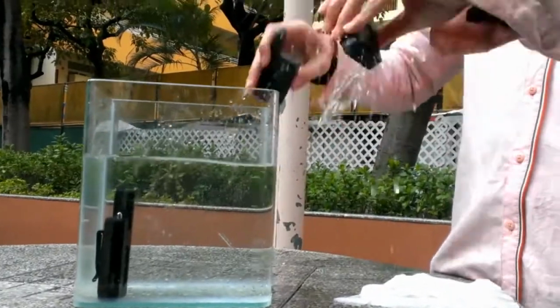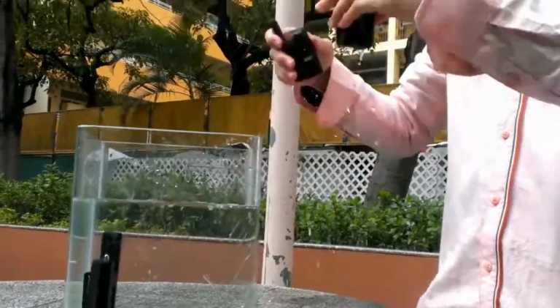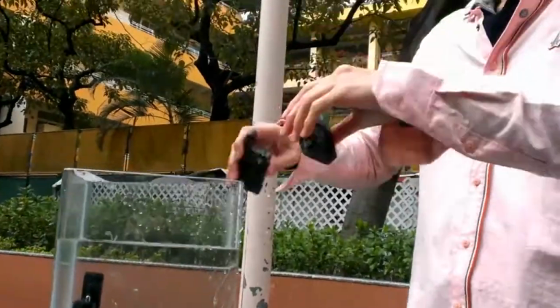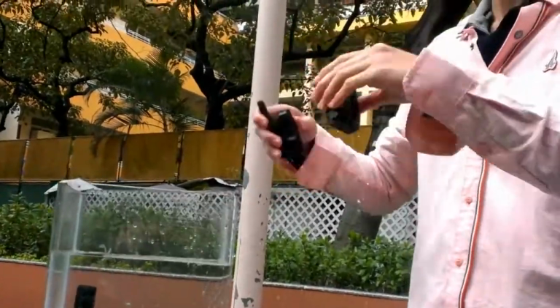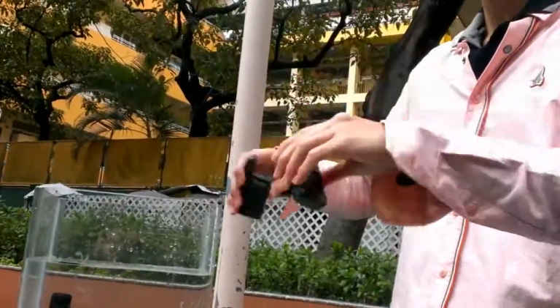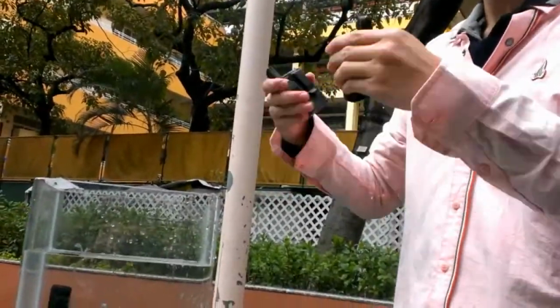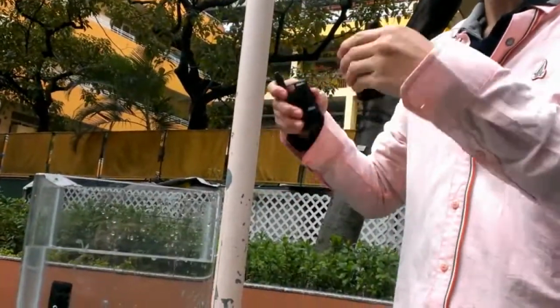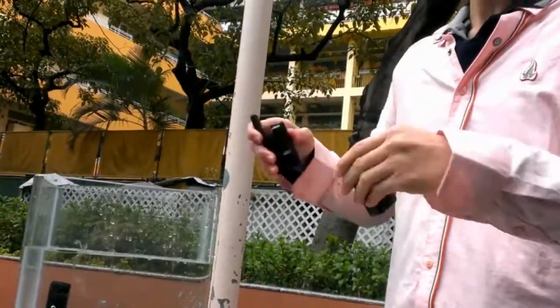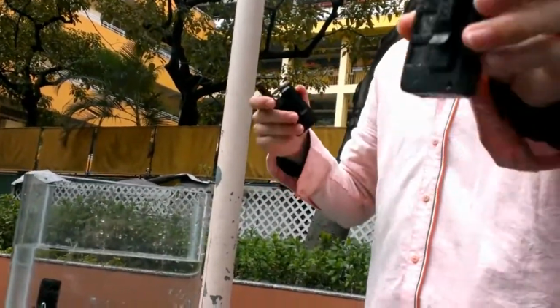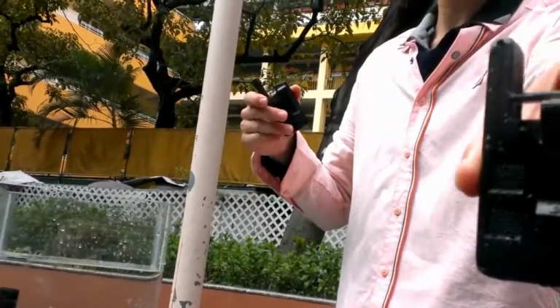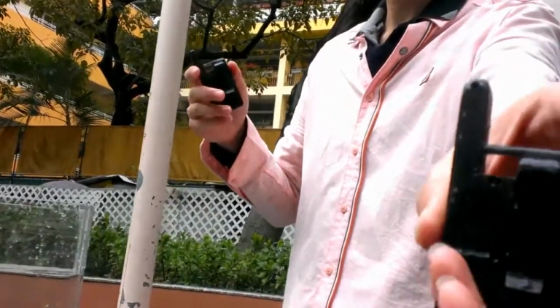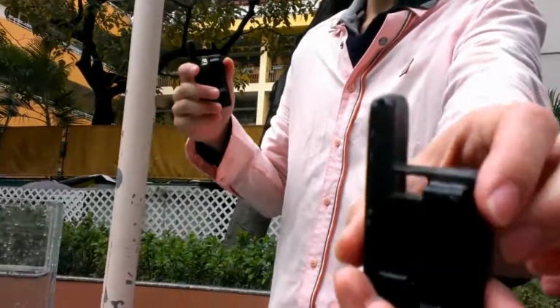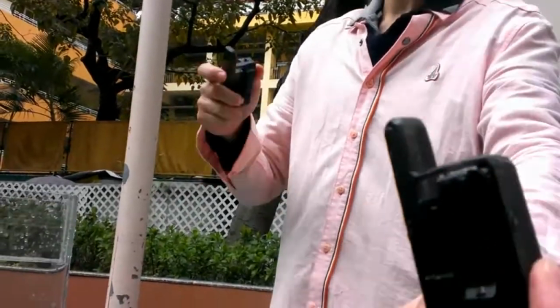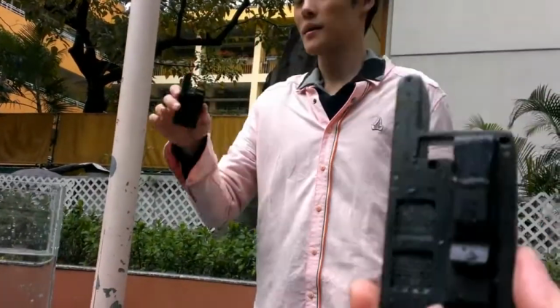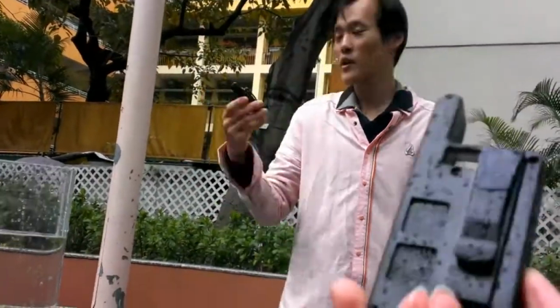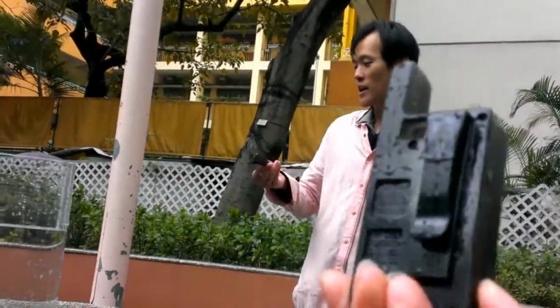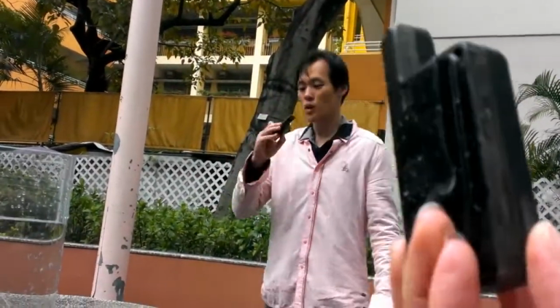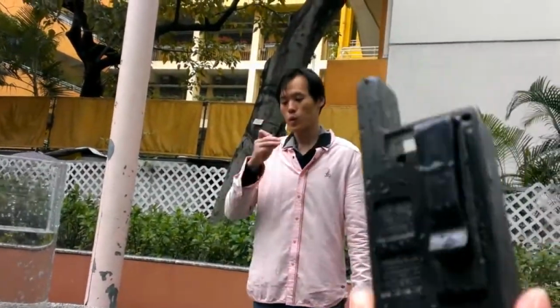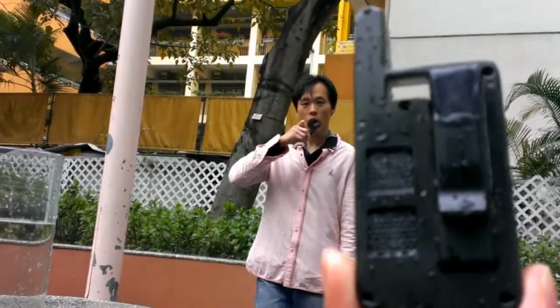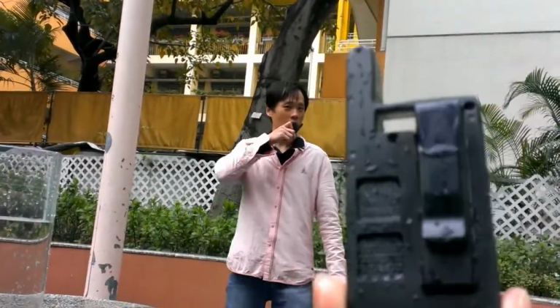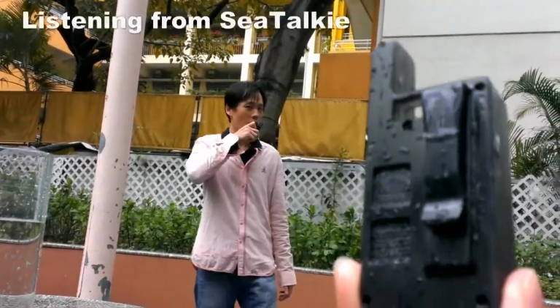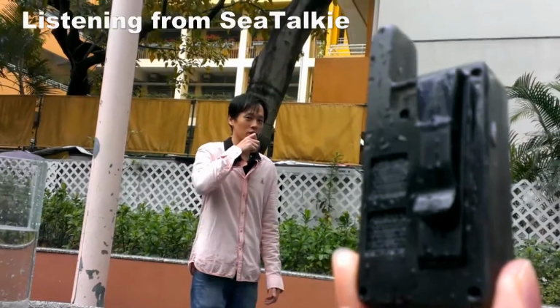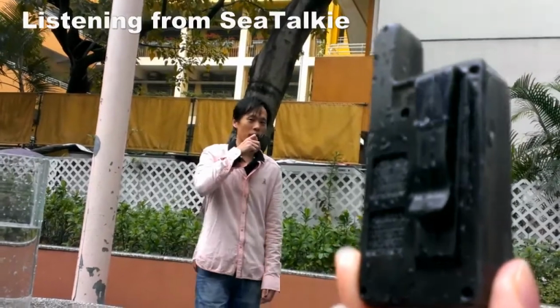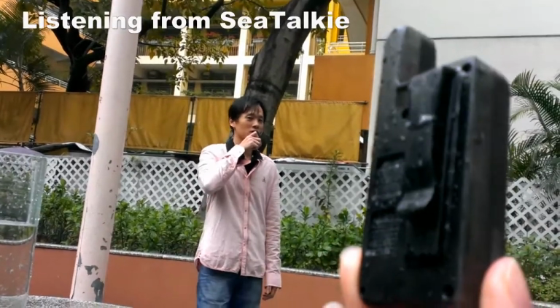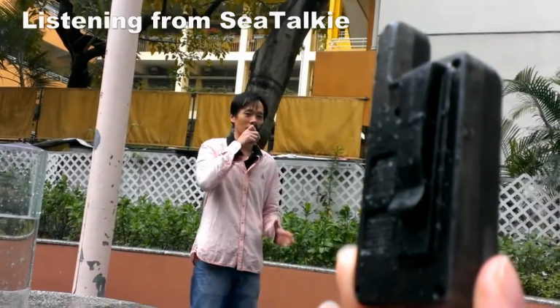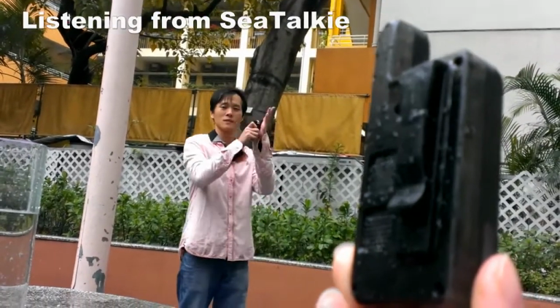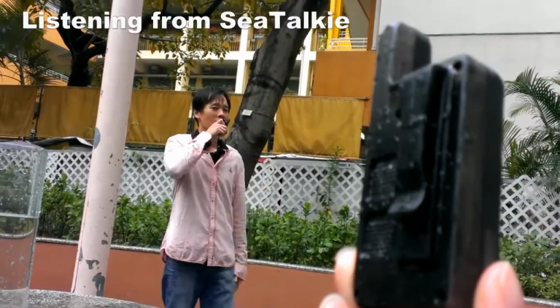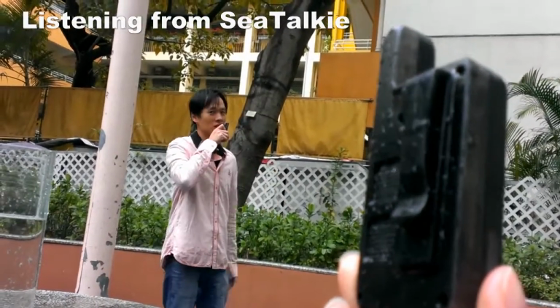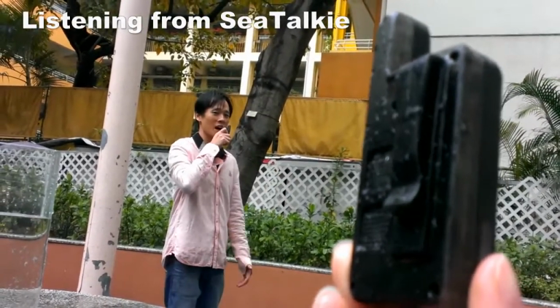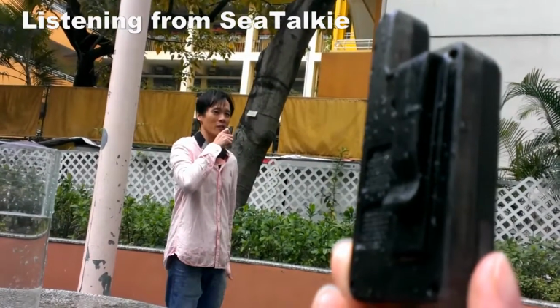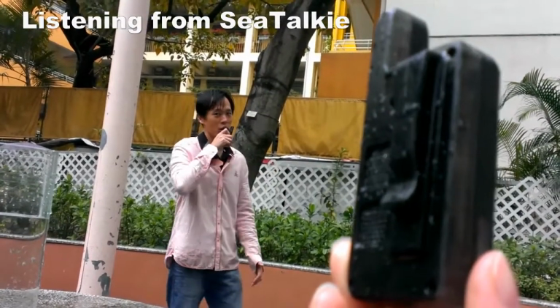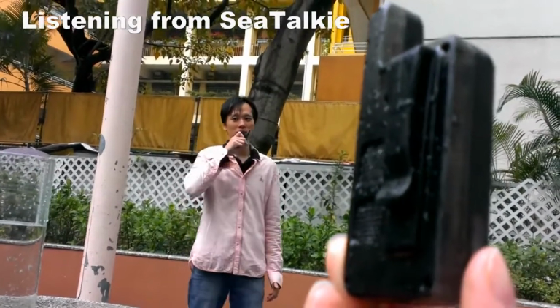We shake the water out like this. Hello, I'm talking to you about this sea talk key. Can you listen to me? Thank you for watching.